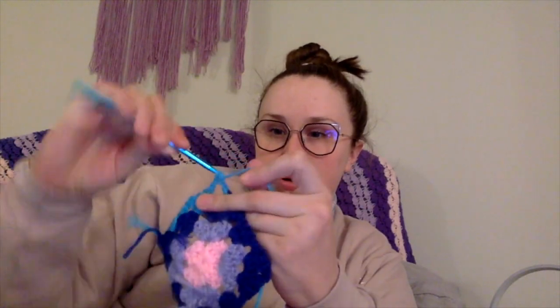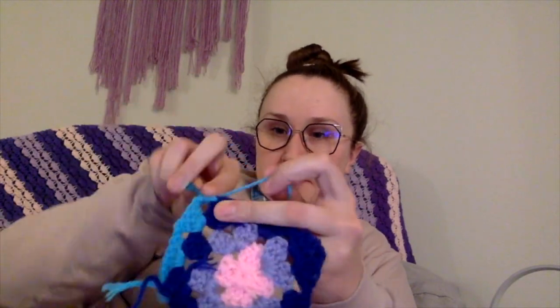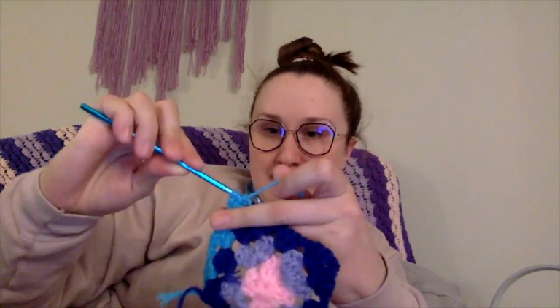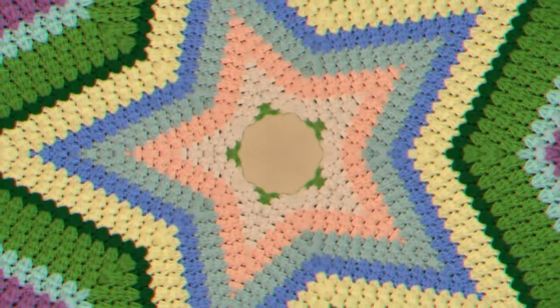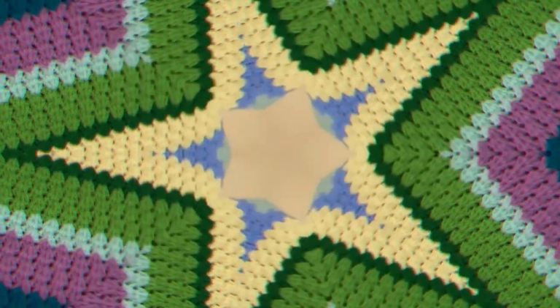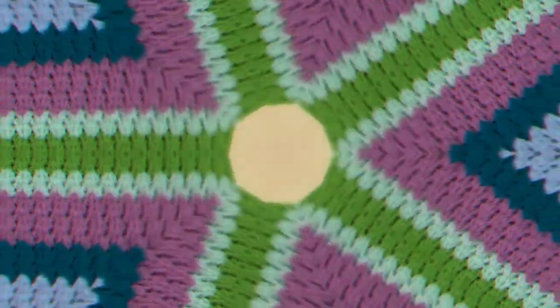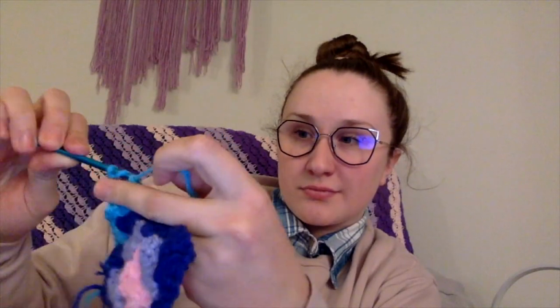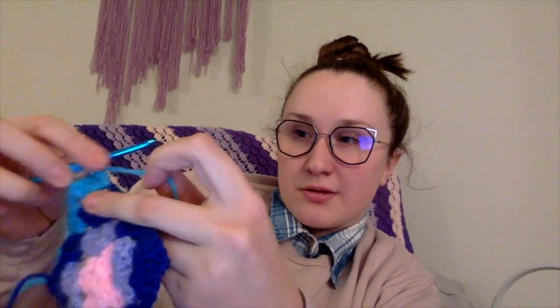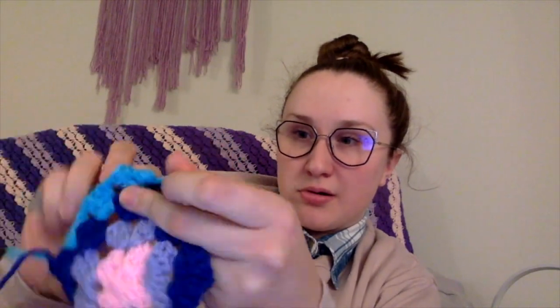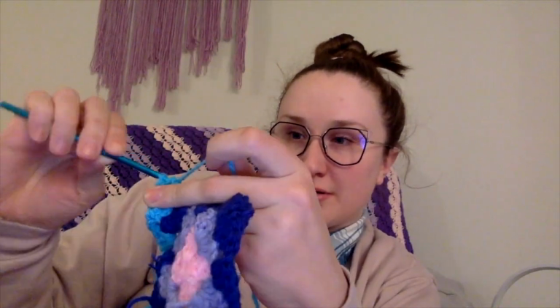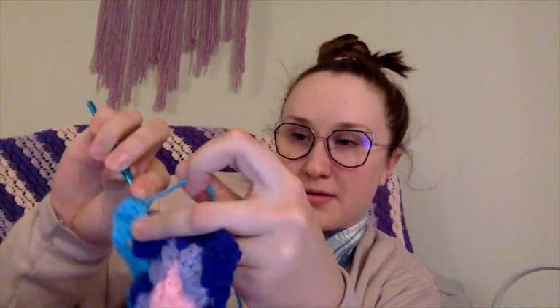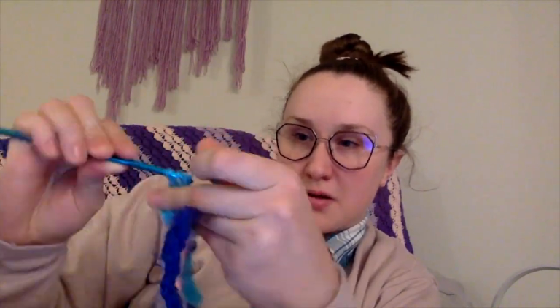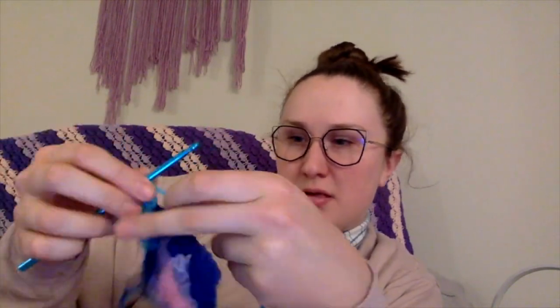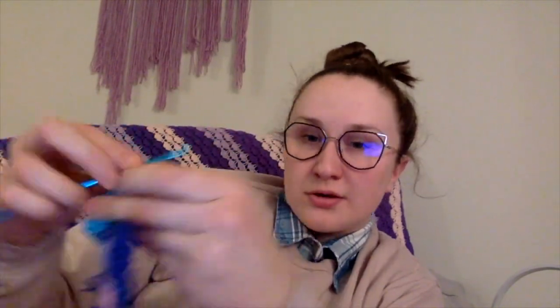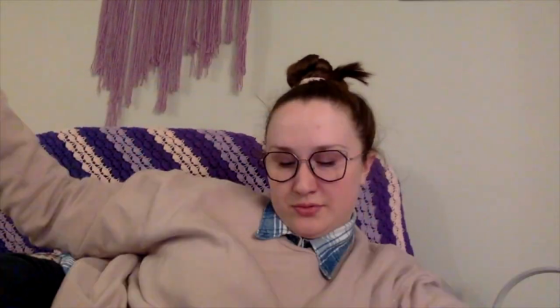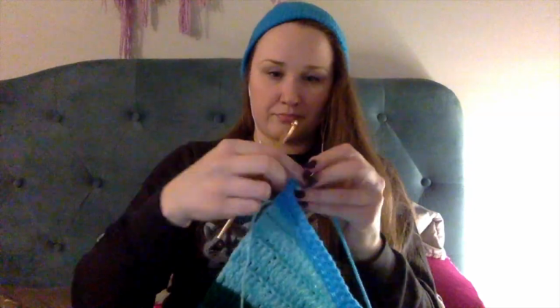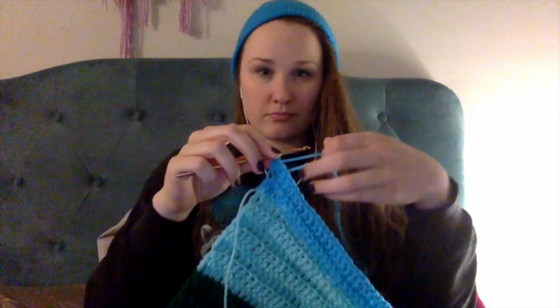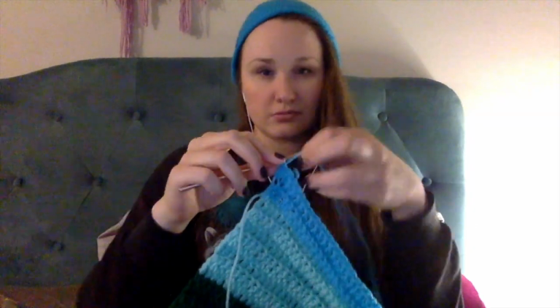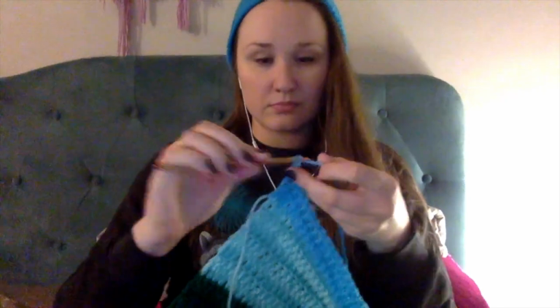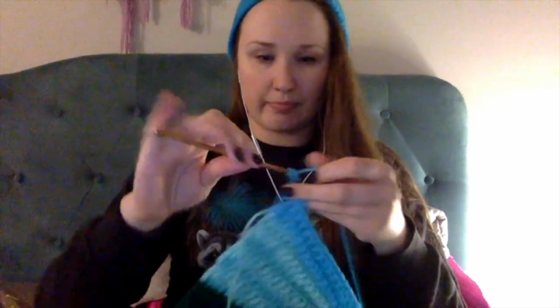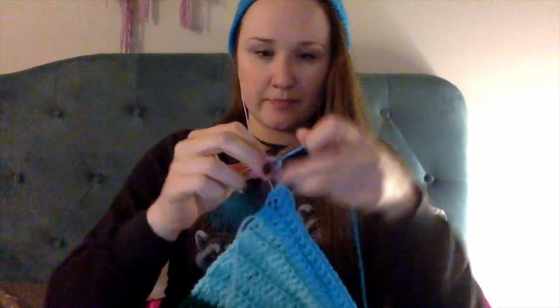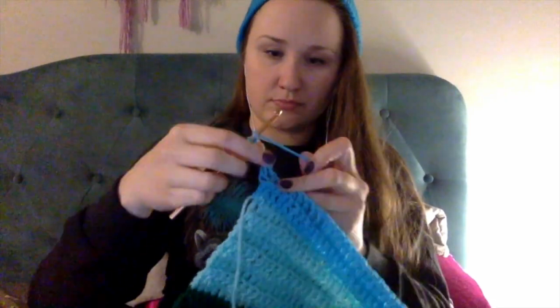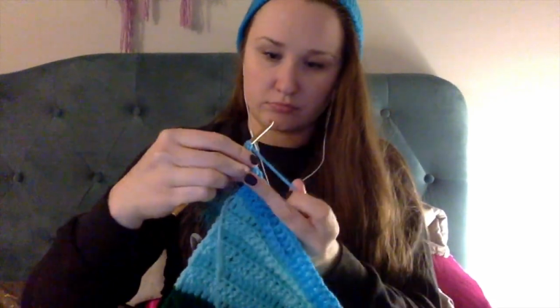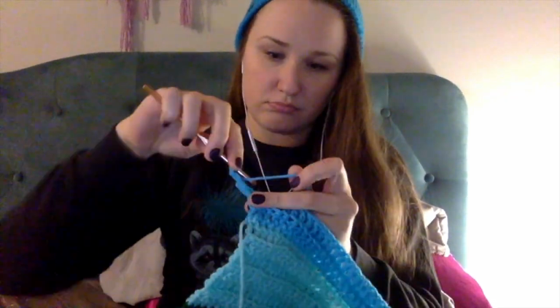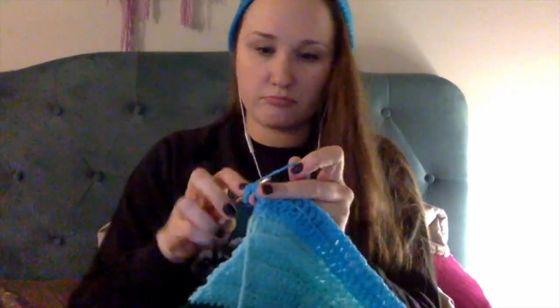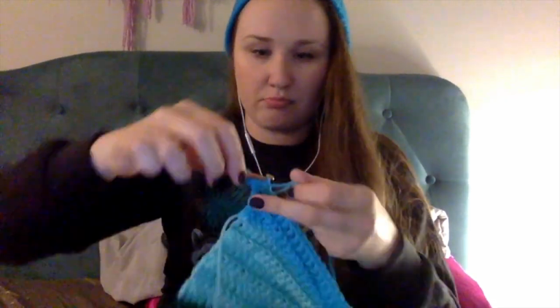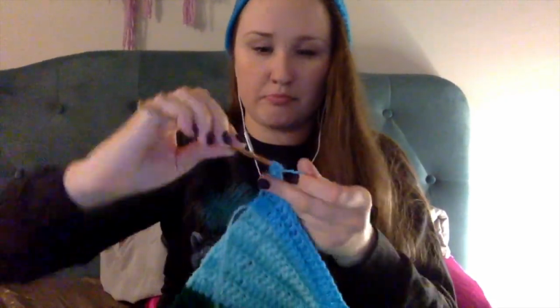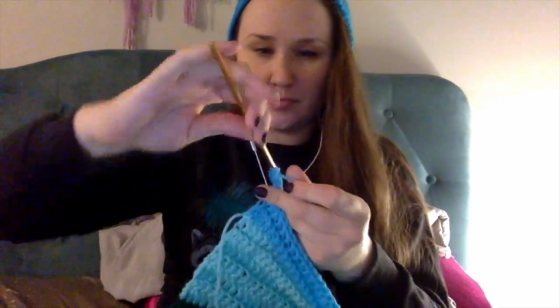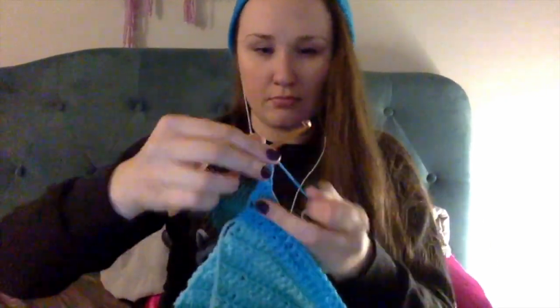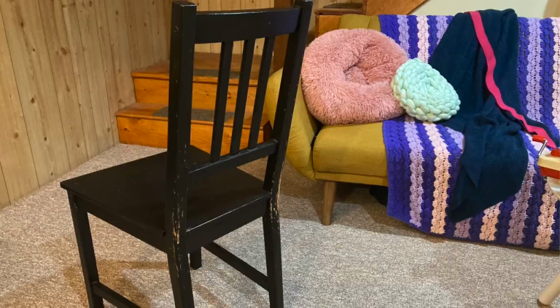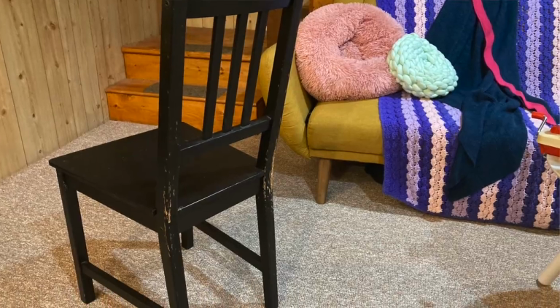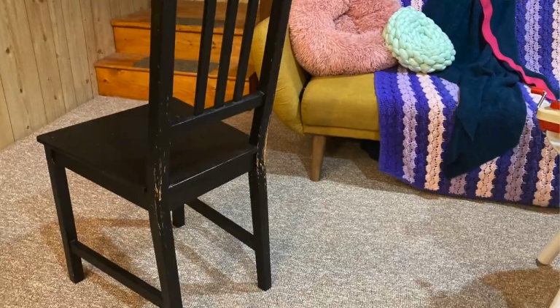Hi, I'm Jess. I like to make weird crafts, but lately I have been physically unable to stop crocheting. Today I'm going to show you a bunch of items I've crocheted over the last six months, and conclude by showing you how I crocheted over an entire dining chair.